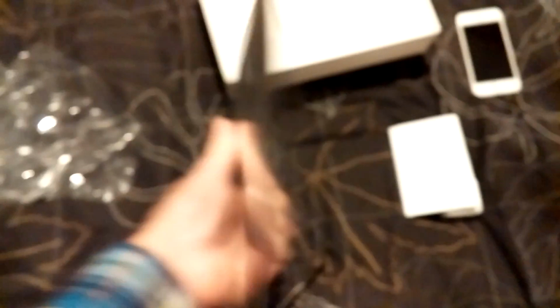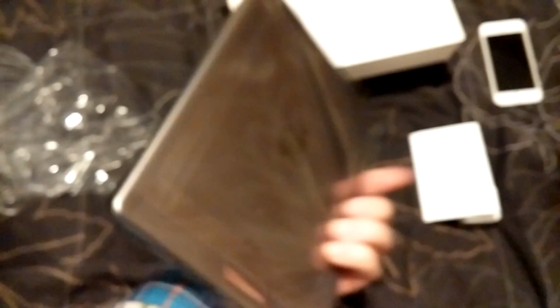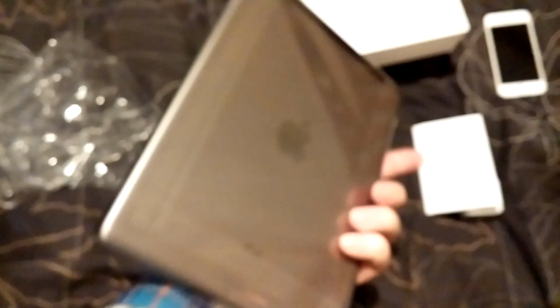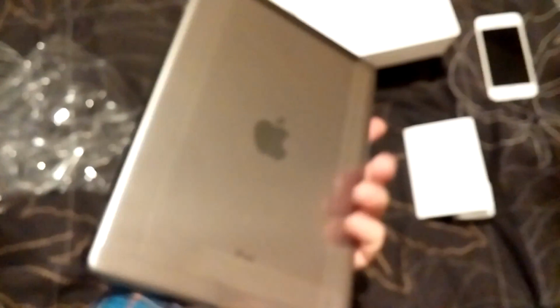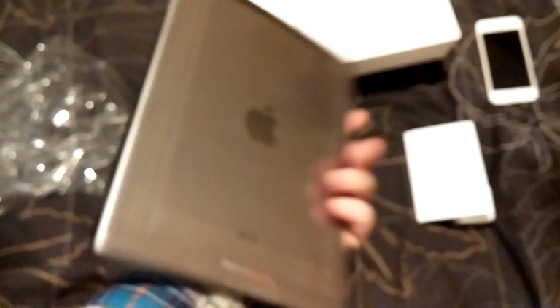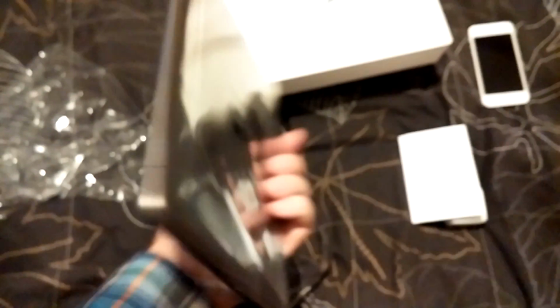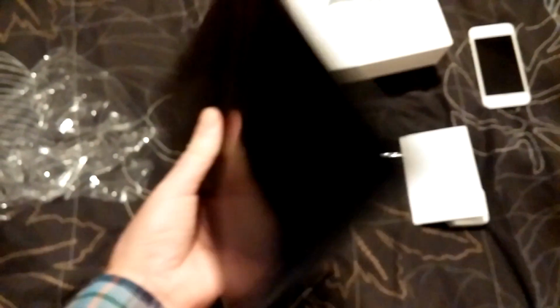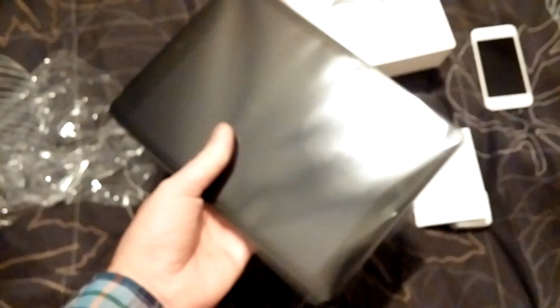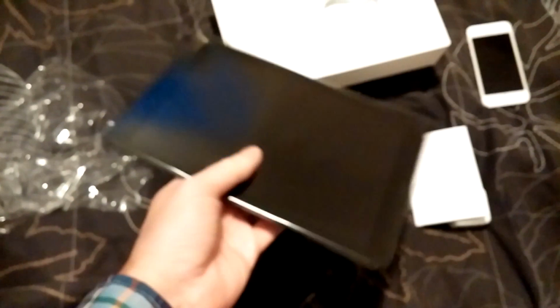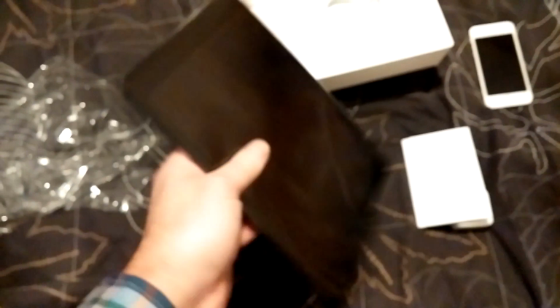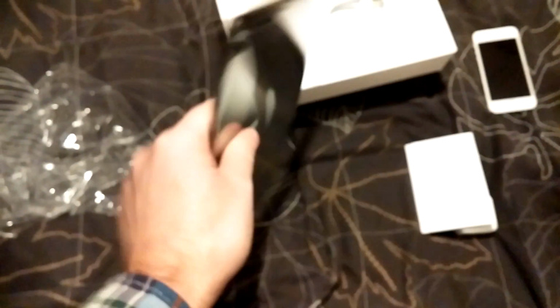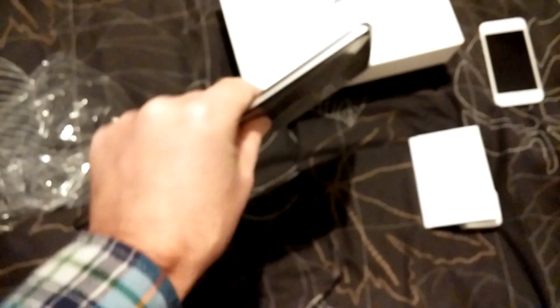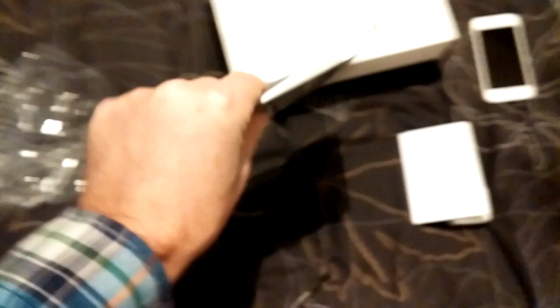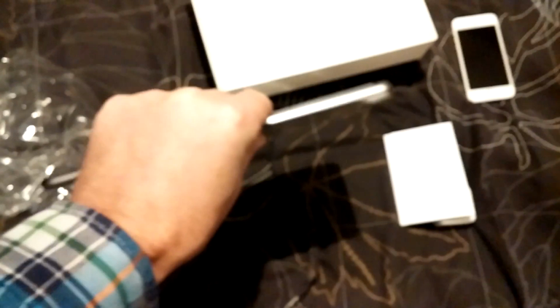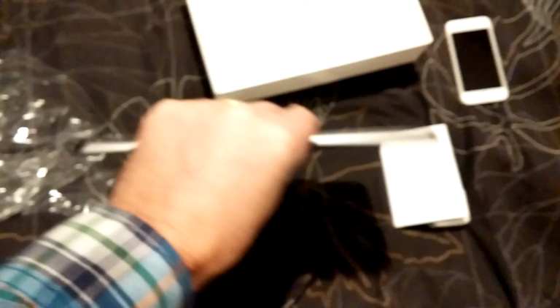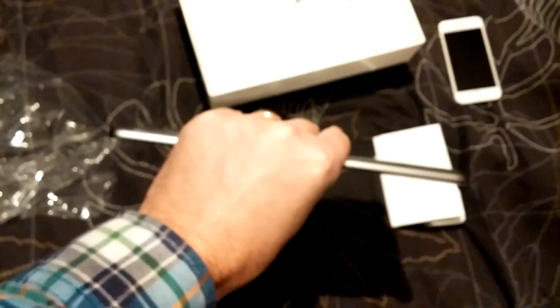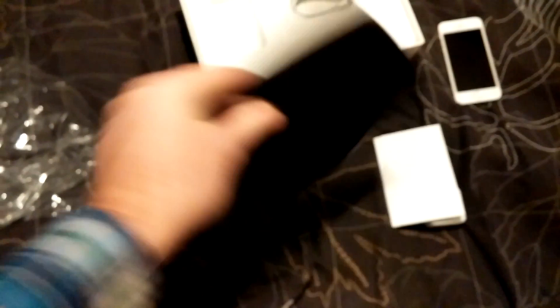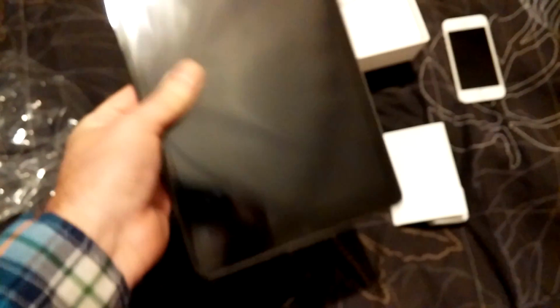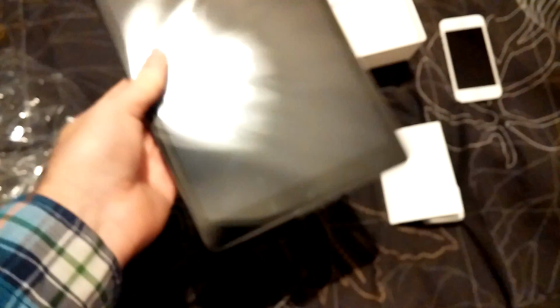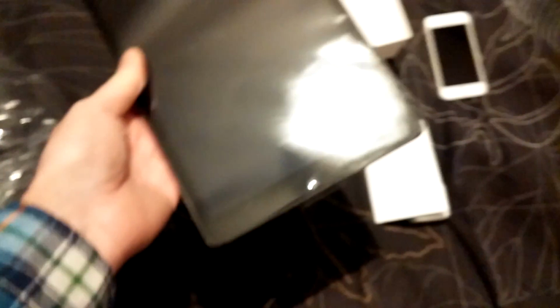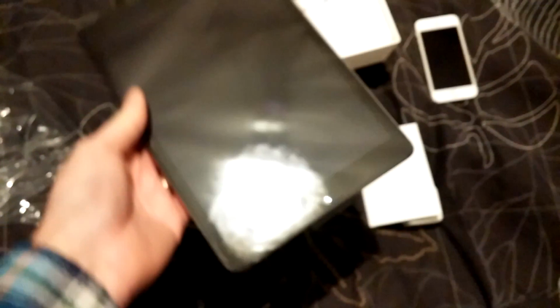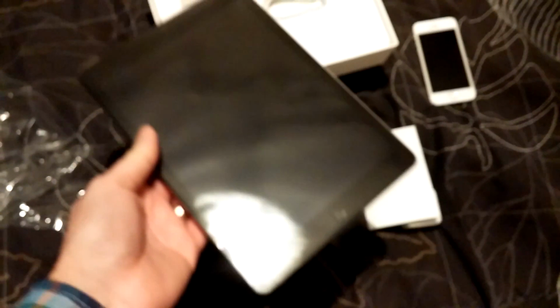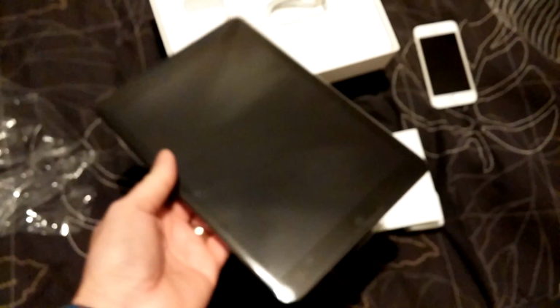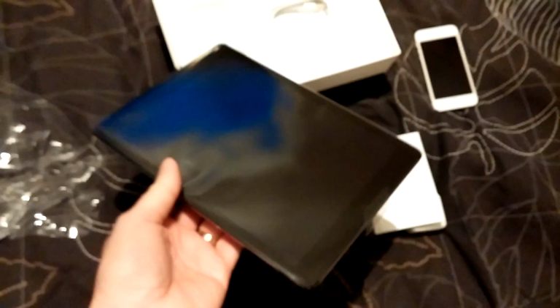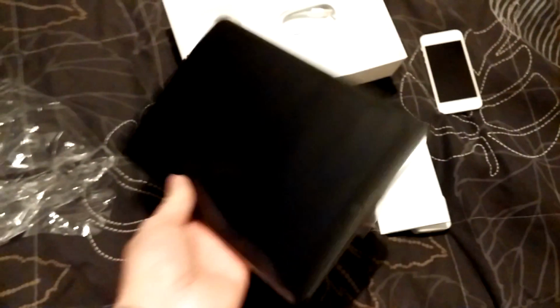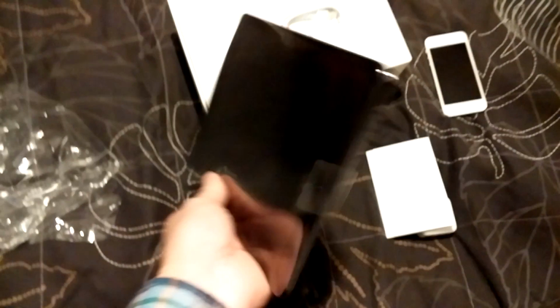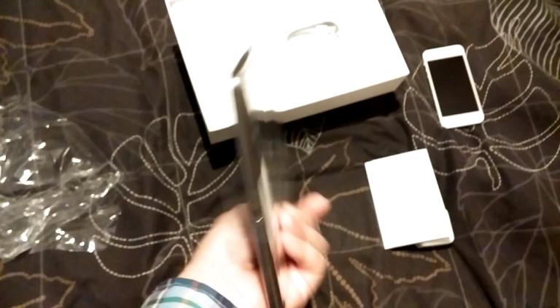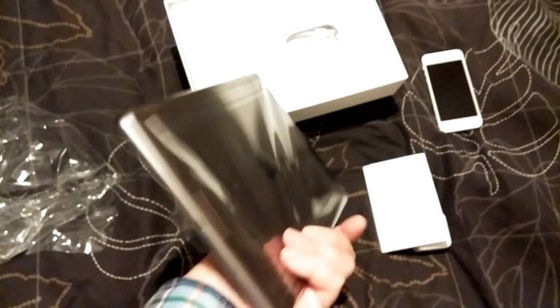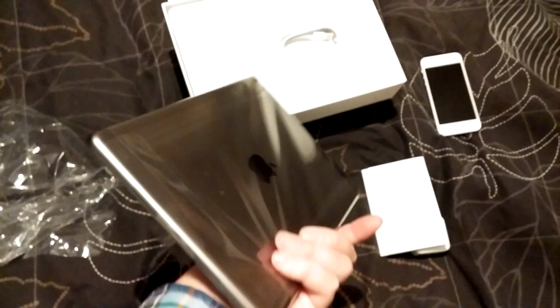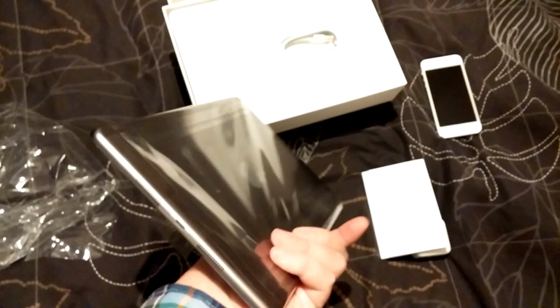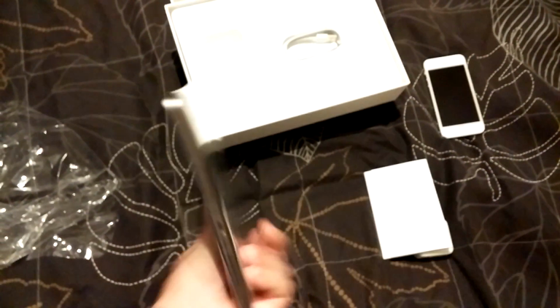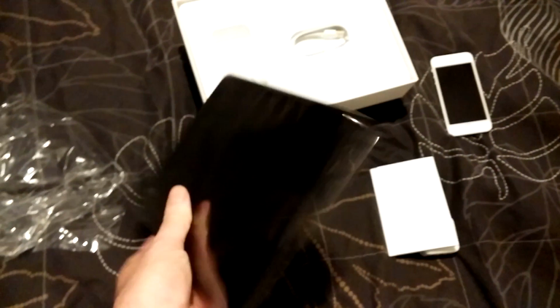Wow, how light it is. And thin — incredible. Really light and thin.